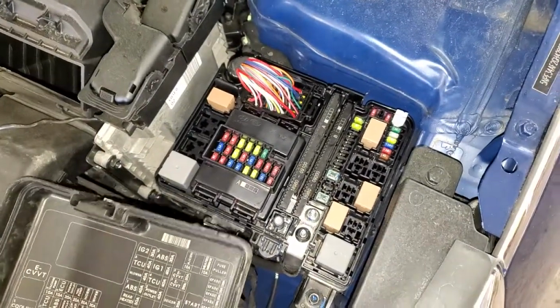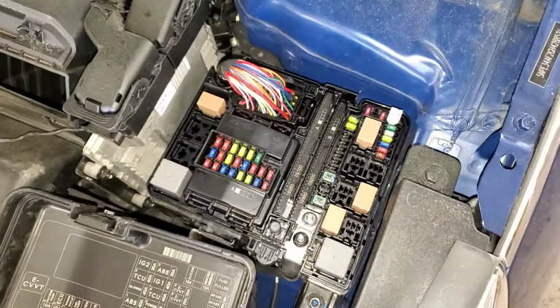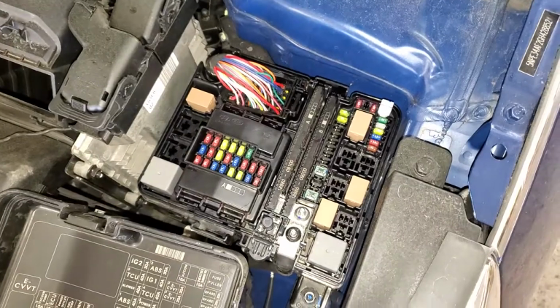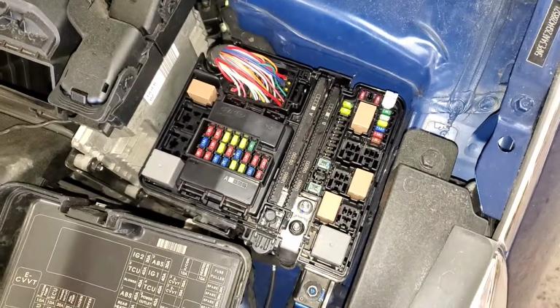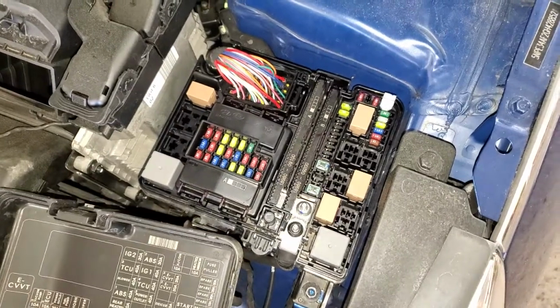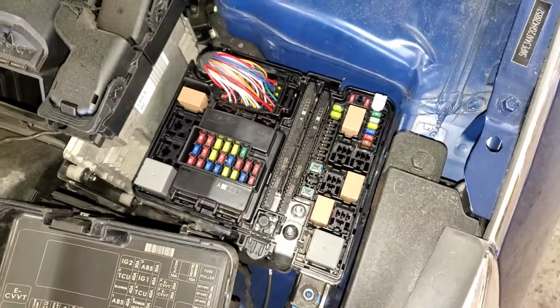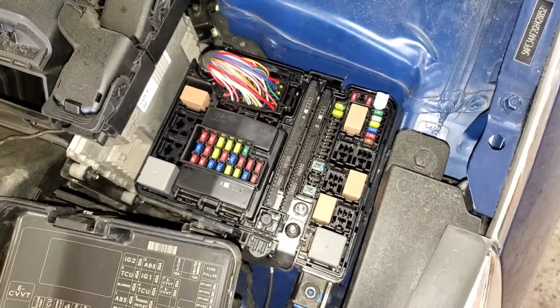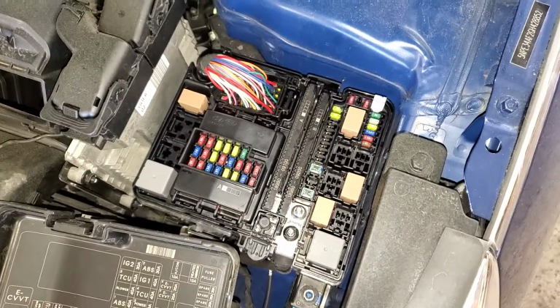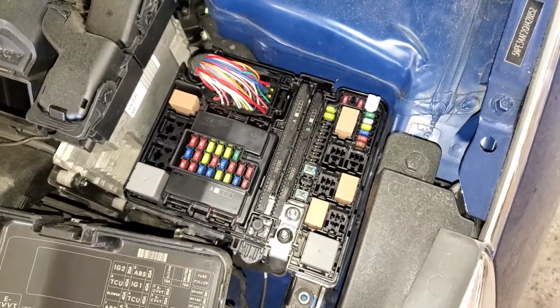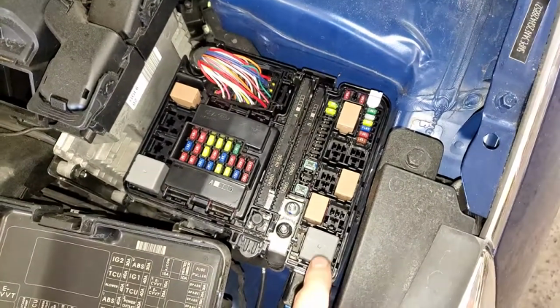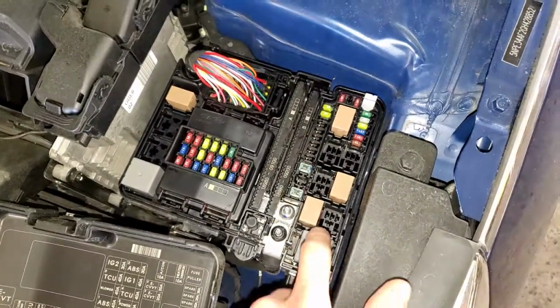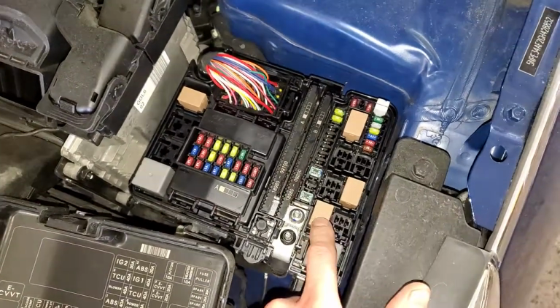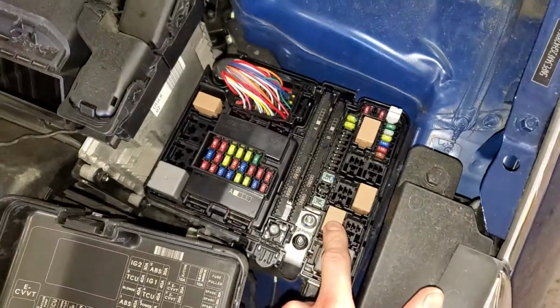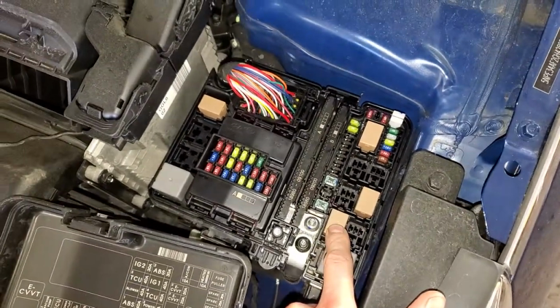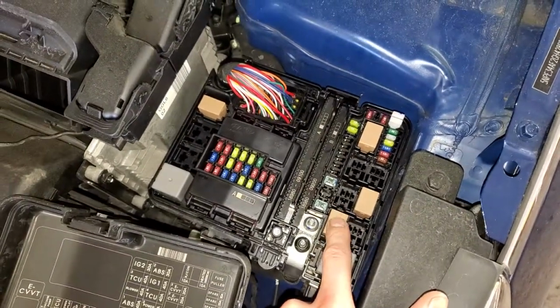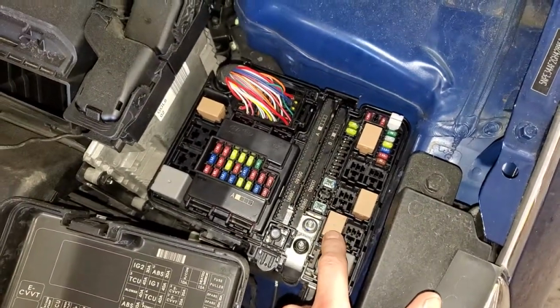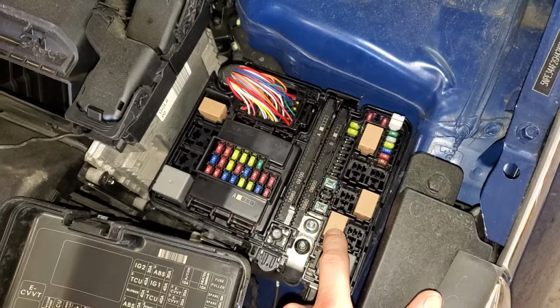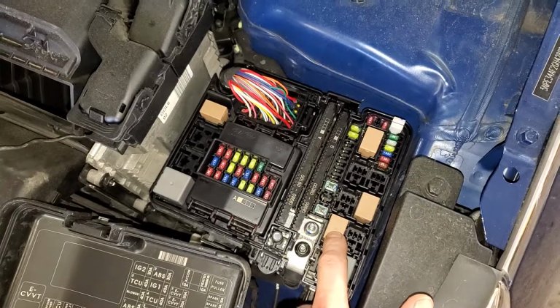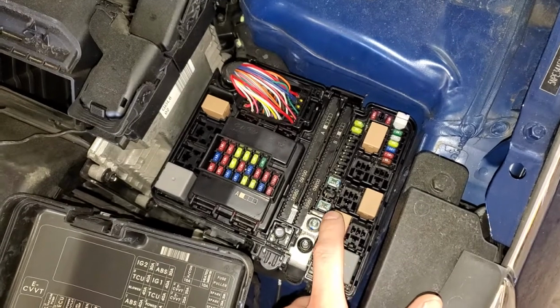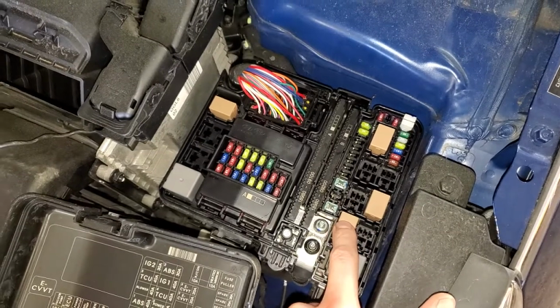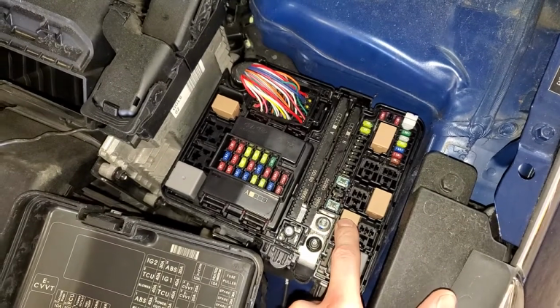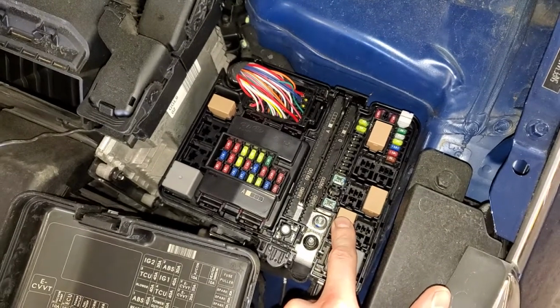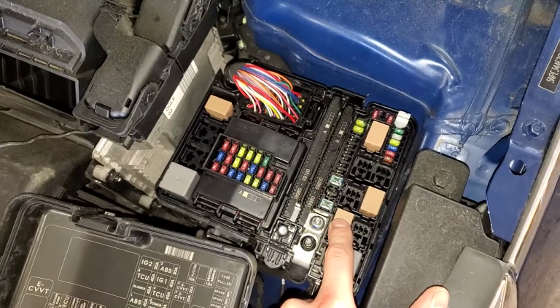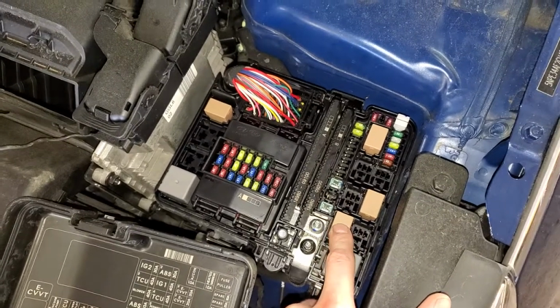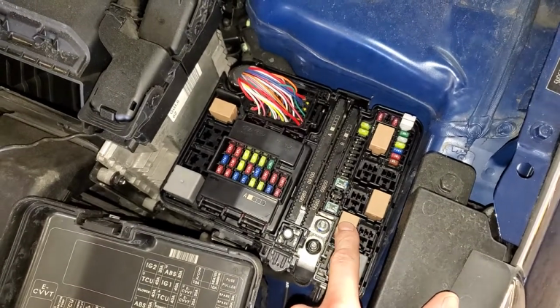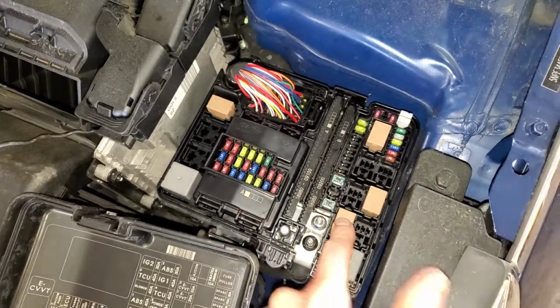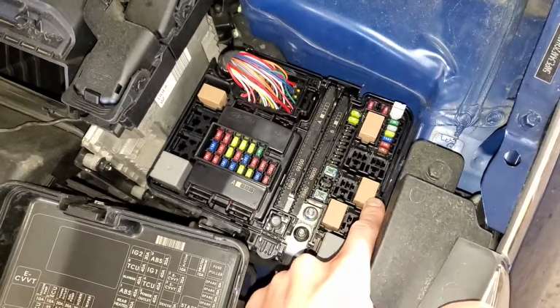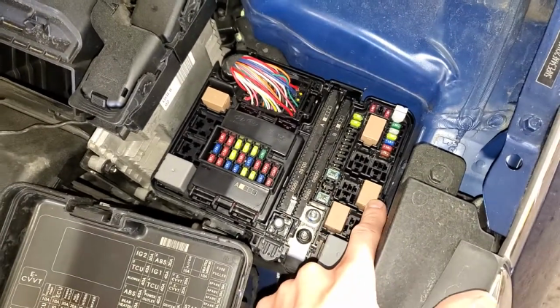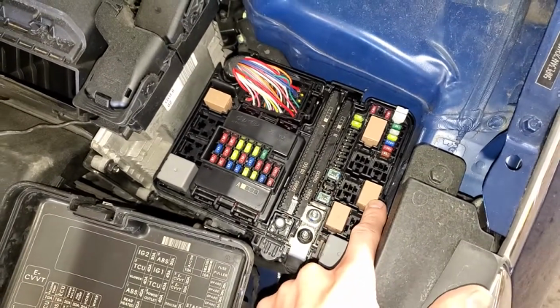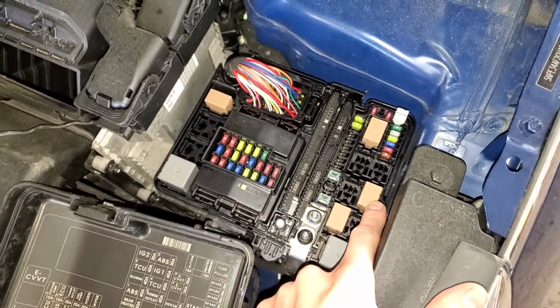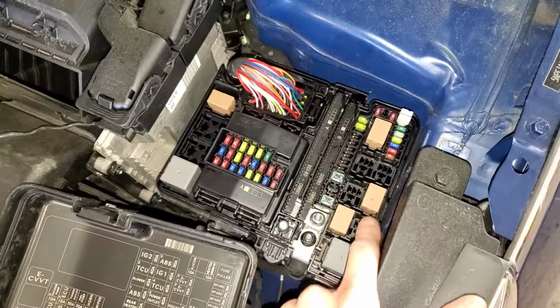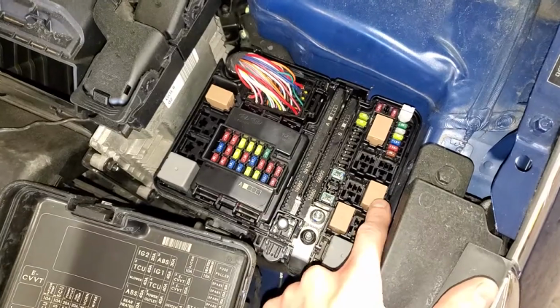So real important — there's actually a relay for the power outlets and it's going to be this relay right here. If you suspect that there's a problem with this relay, you can swap it with your blower motor relay, which is right next to it right there.